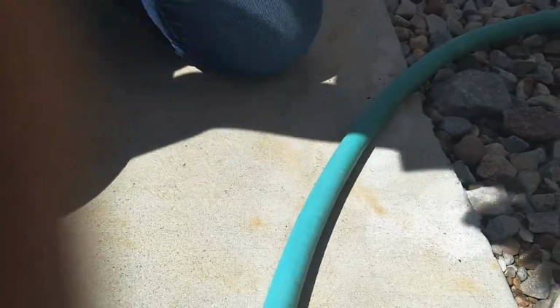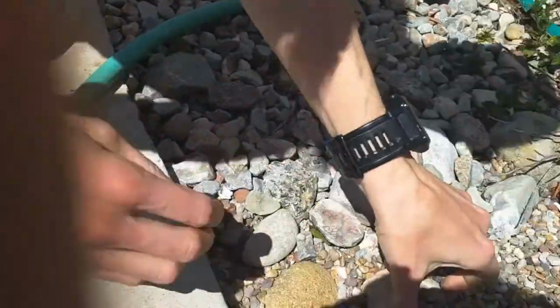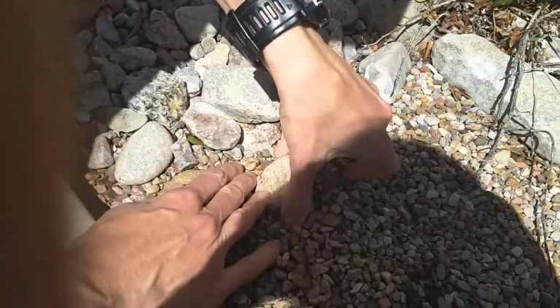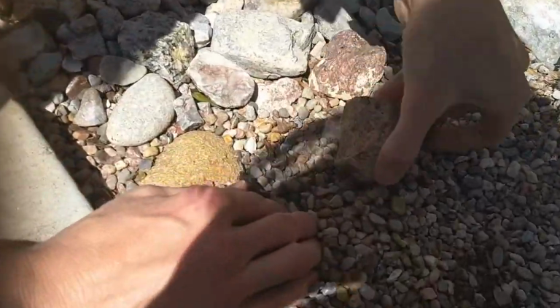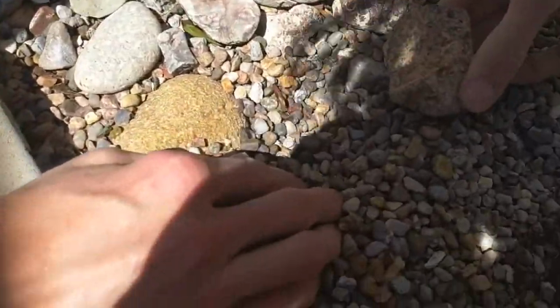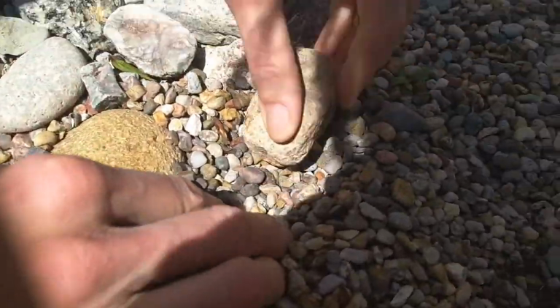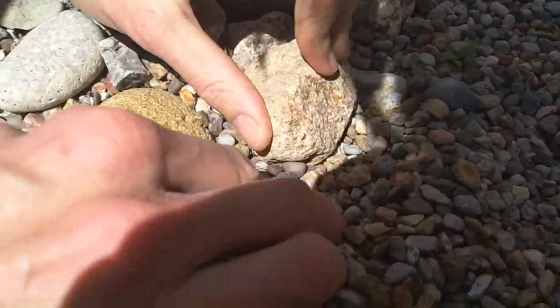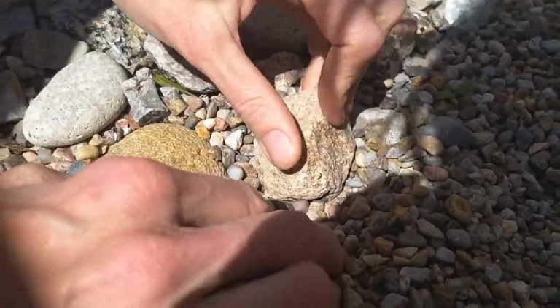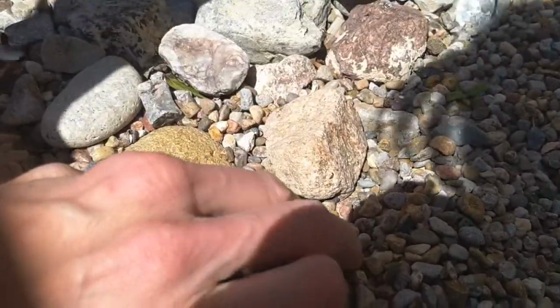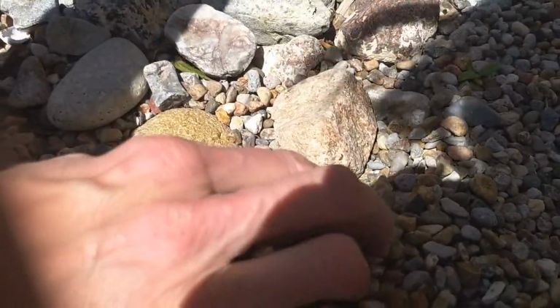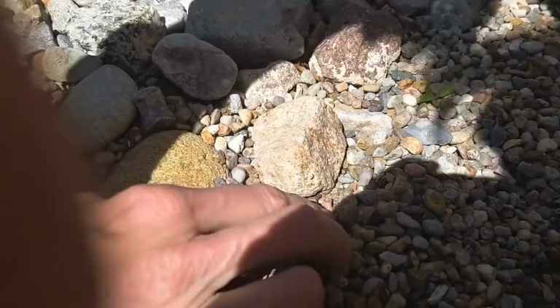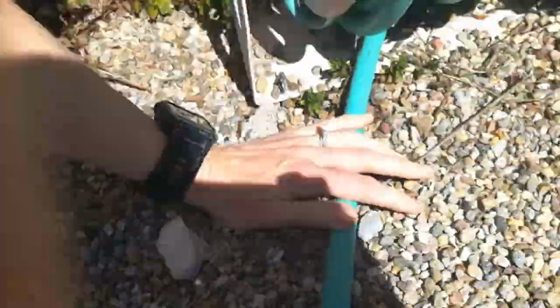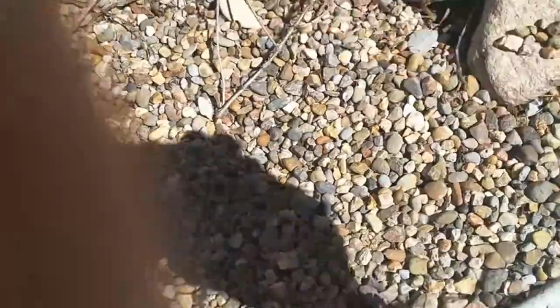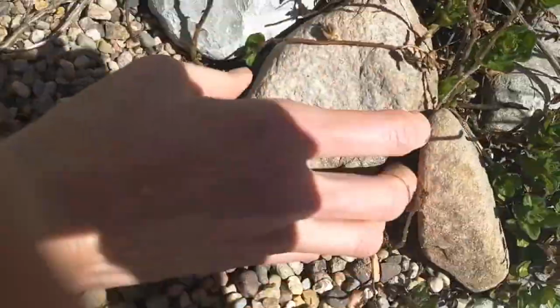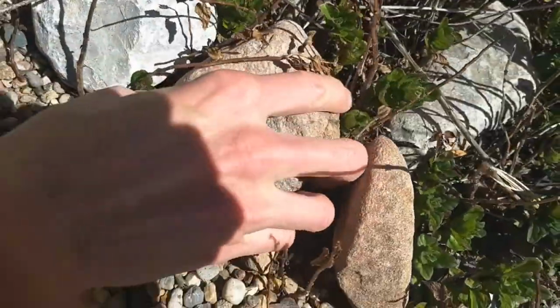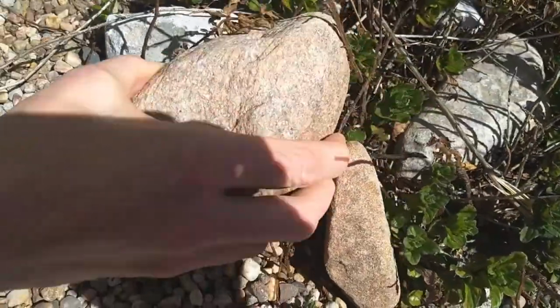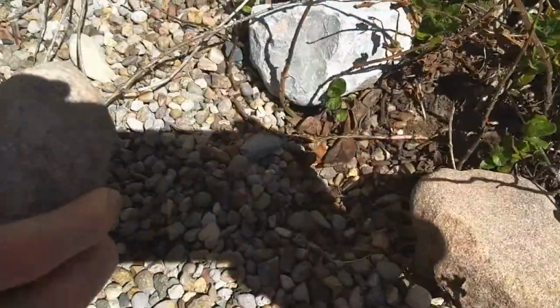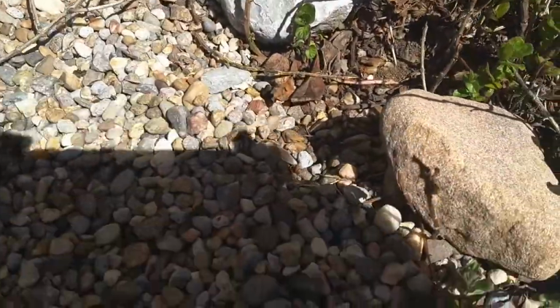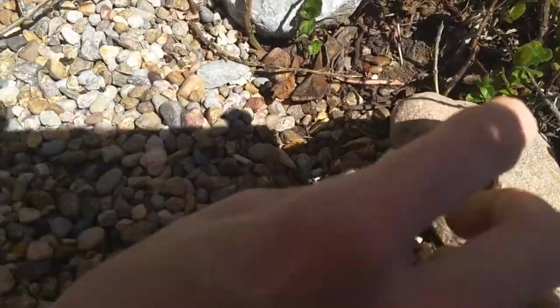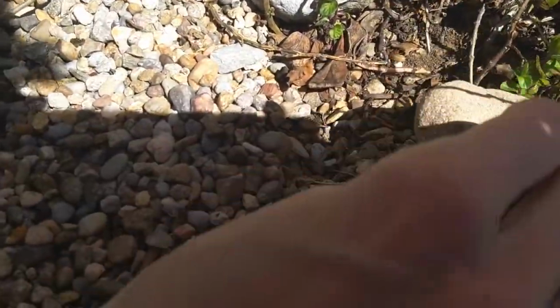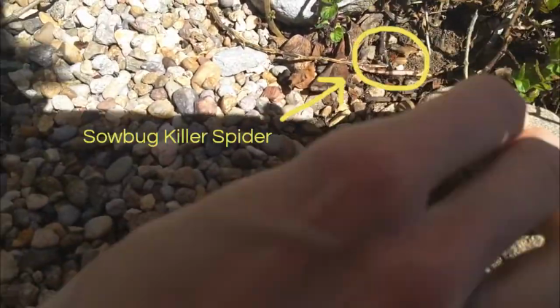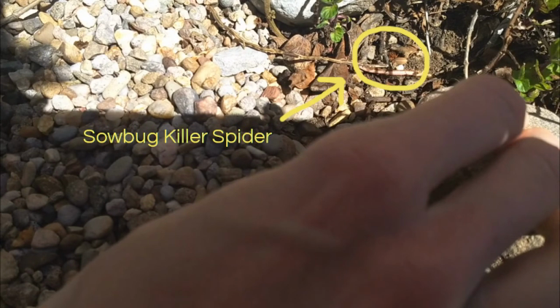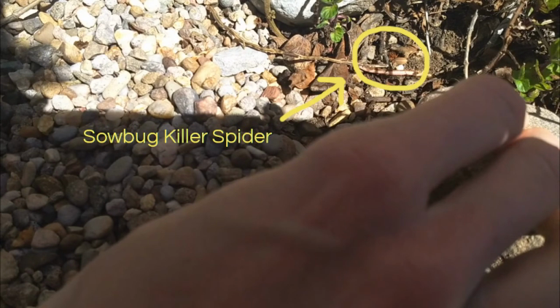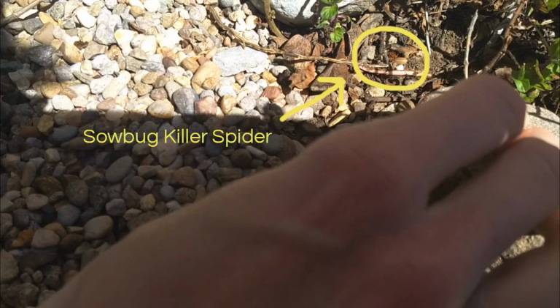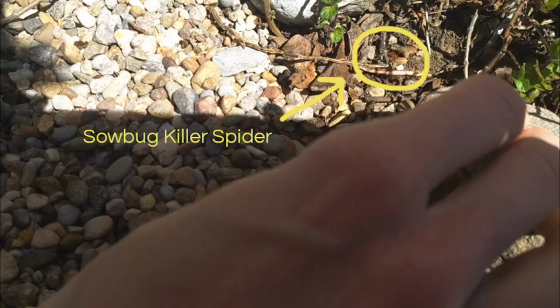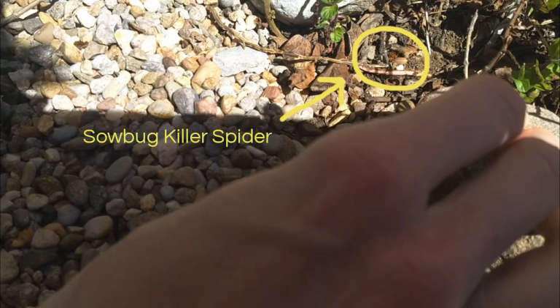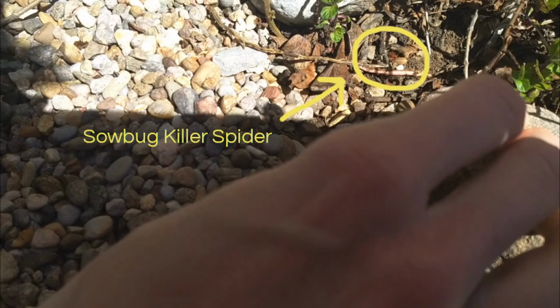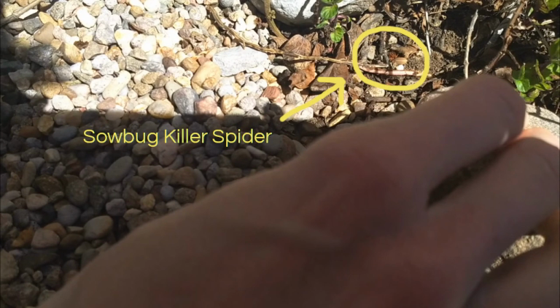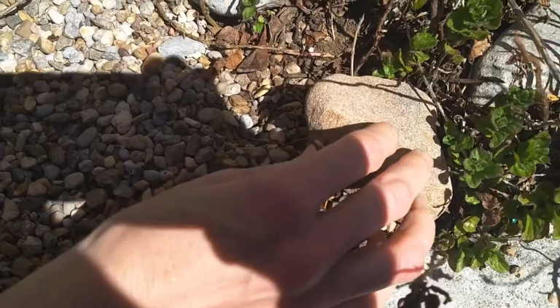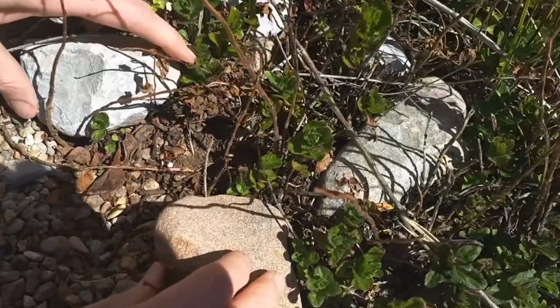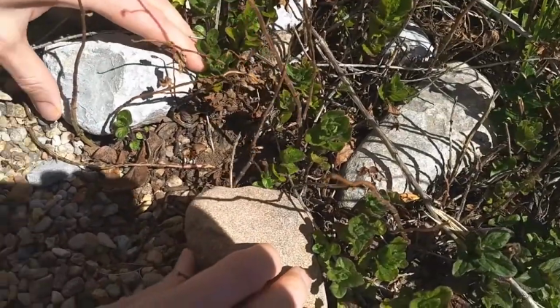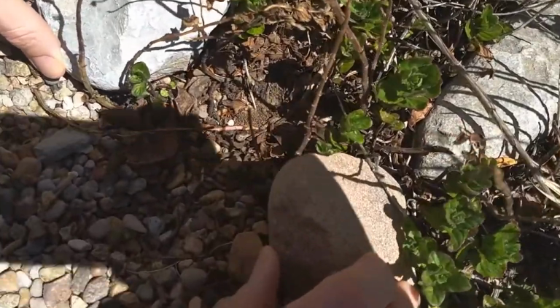We could look under a rock — nope, just more rocks. How about one of these? Under rocks is usually a good place. Oh, look at that spider! Wow, that is a cool looking spider. We surprised him.